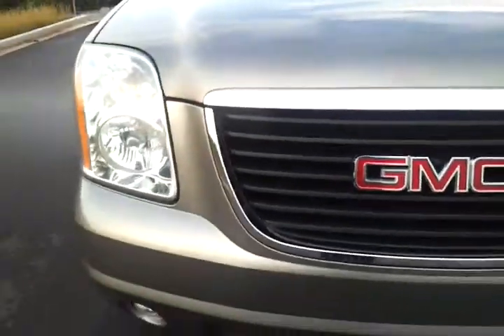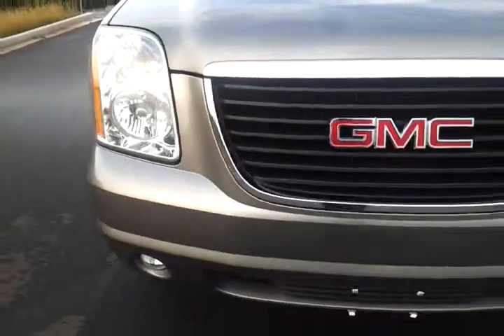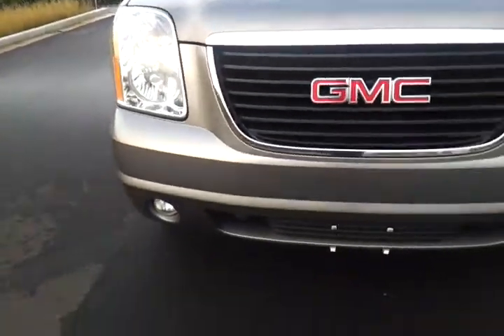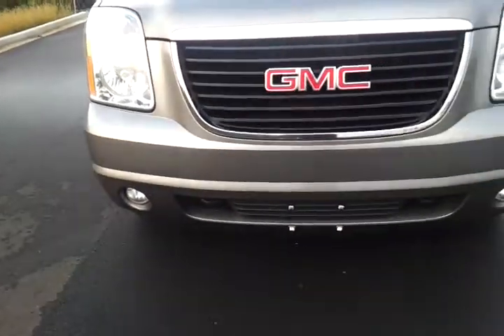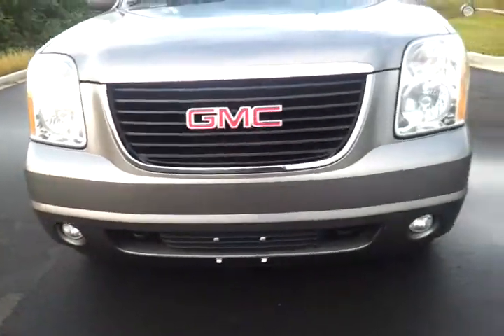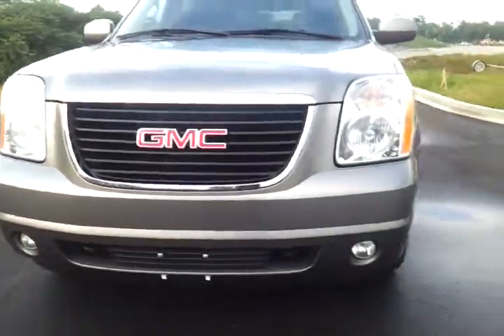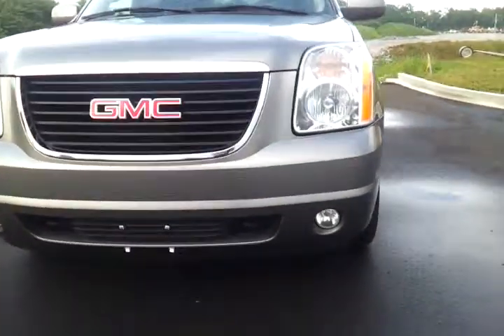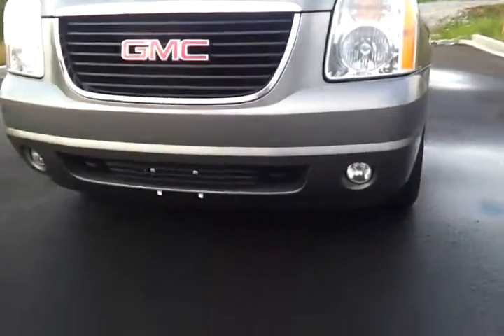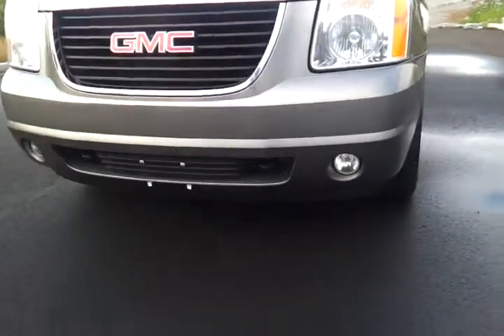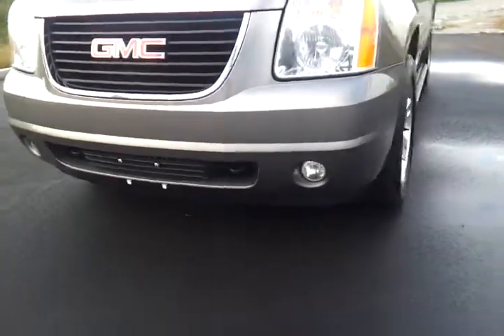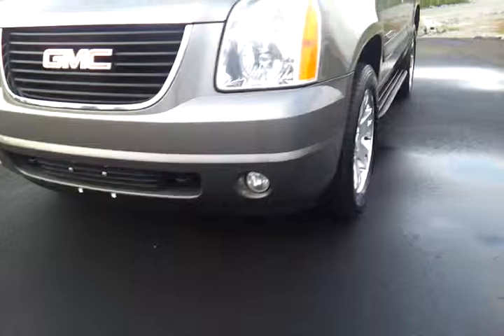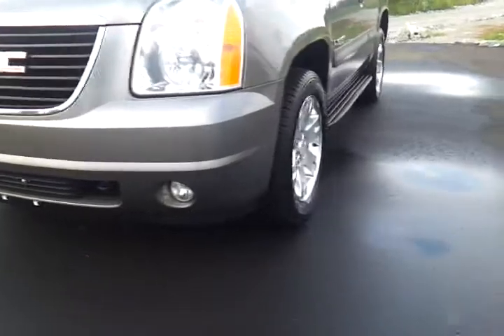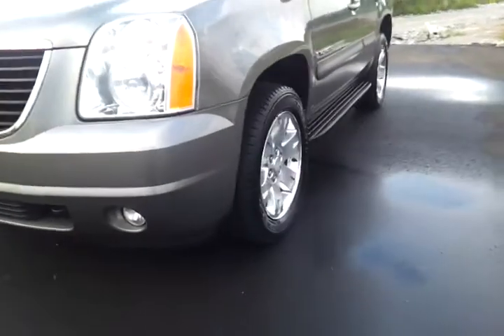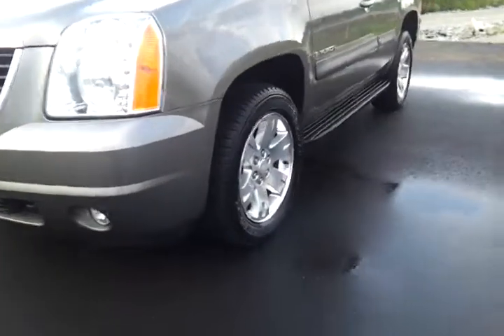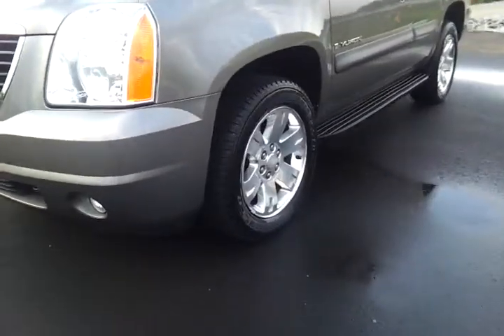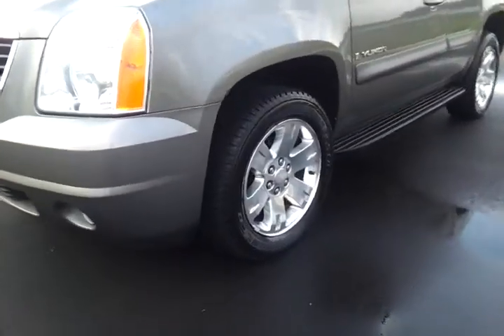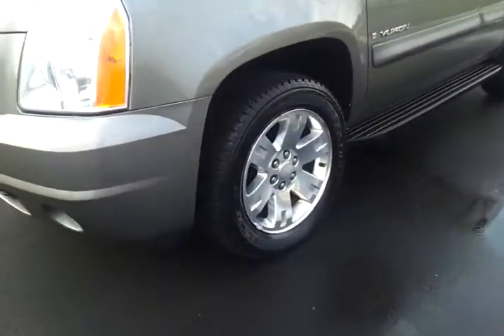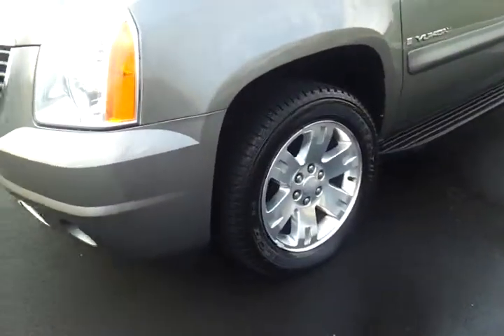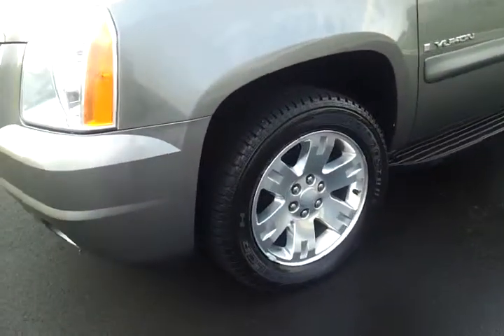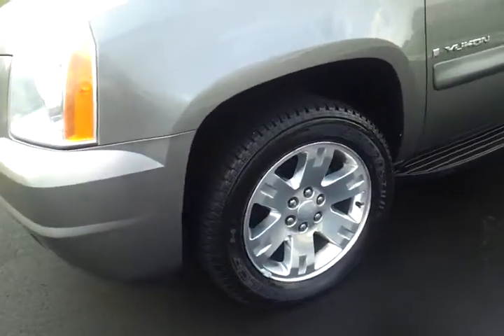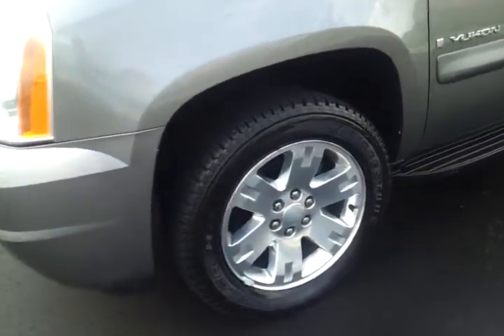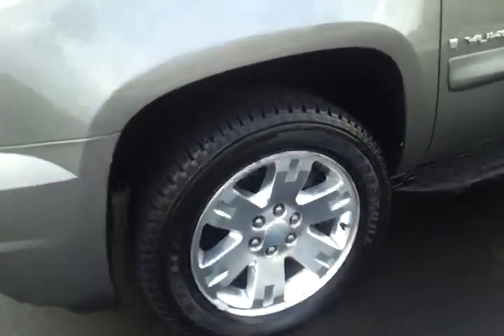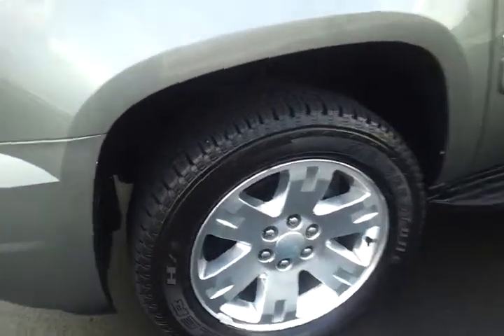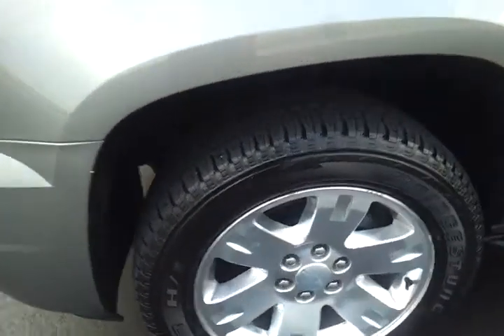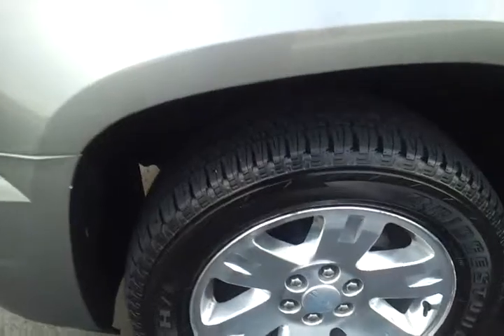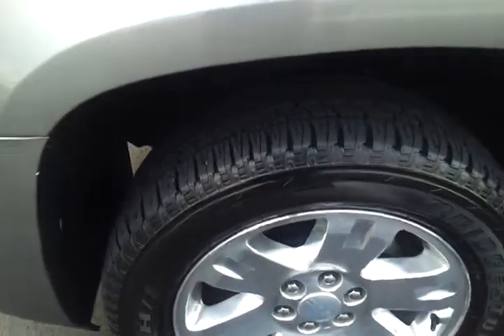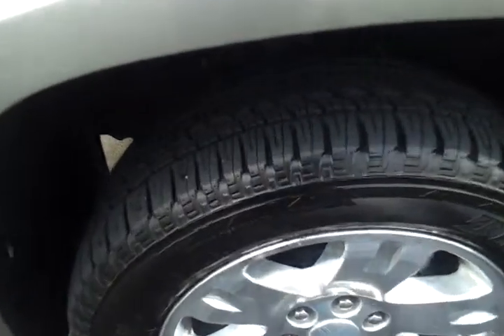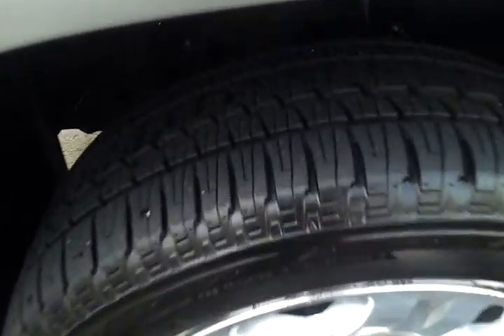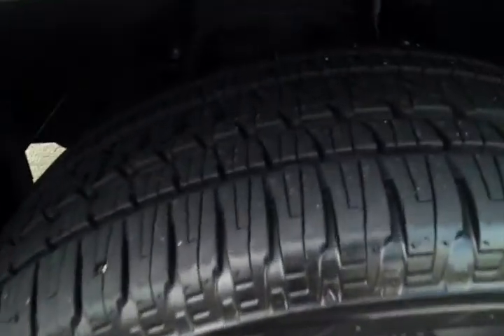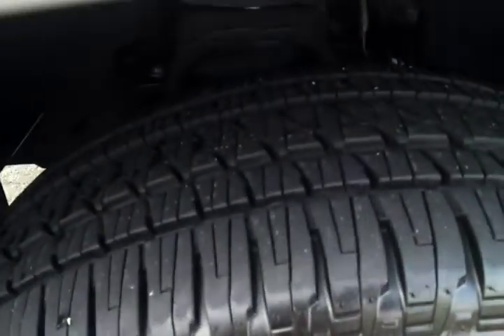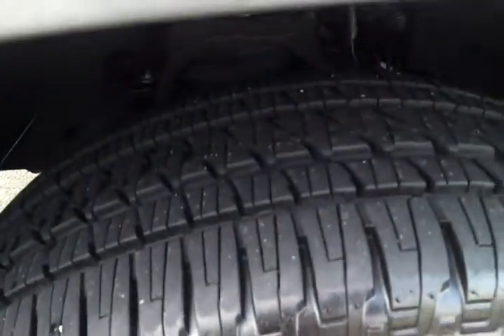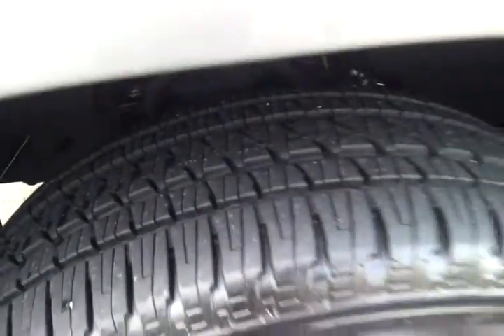It's got the fog lamps, tow hooks up front. Upgrades on the exterior include the 20 inch polished aluminum wheels and Bridgestone dual HL tires, almost like new.